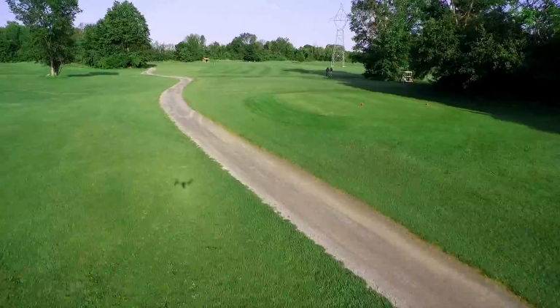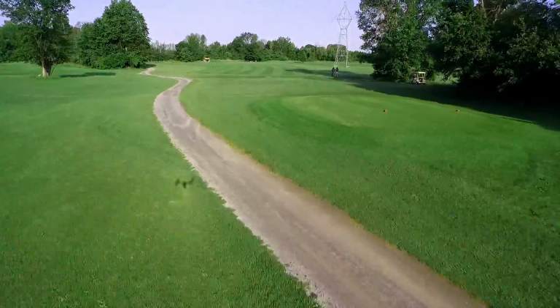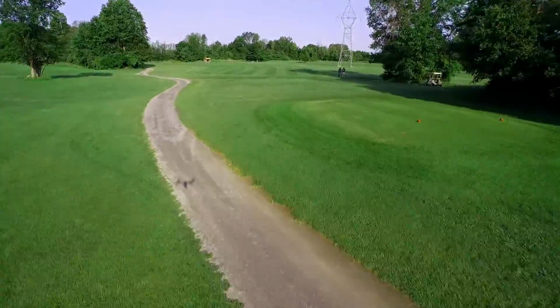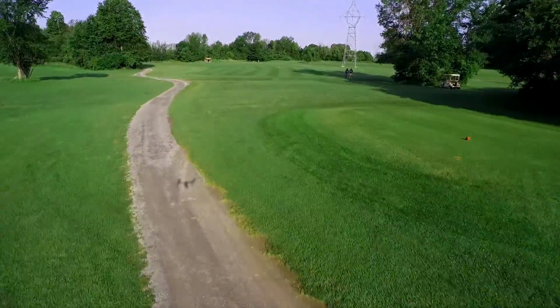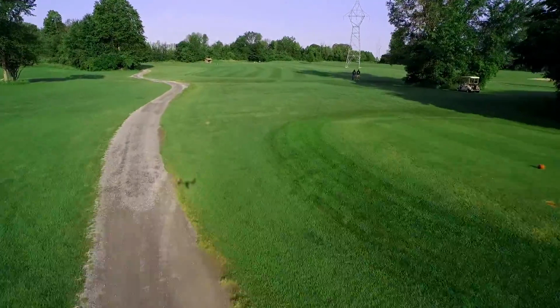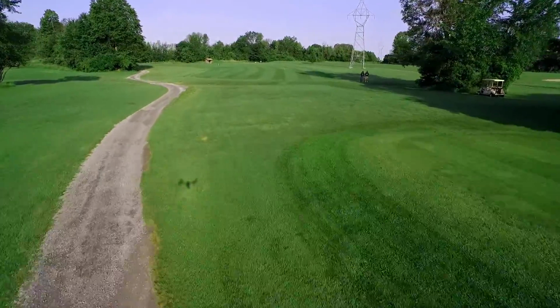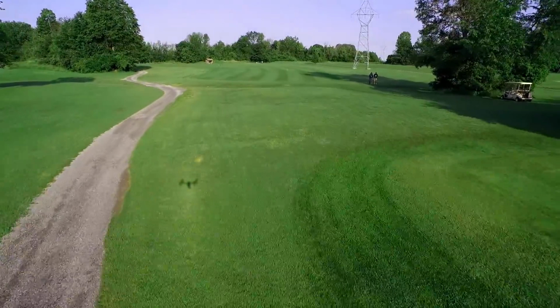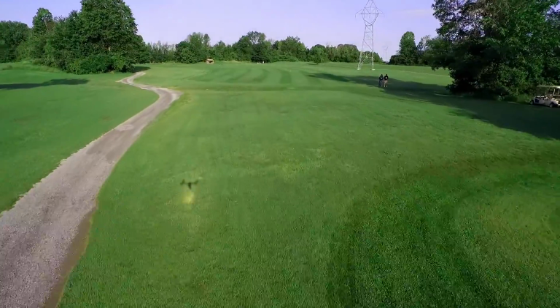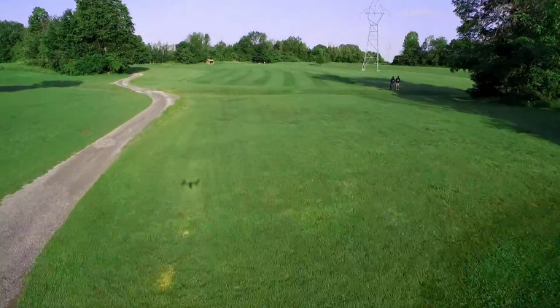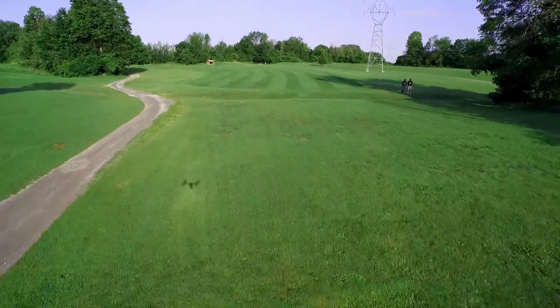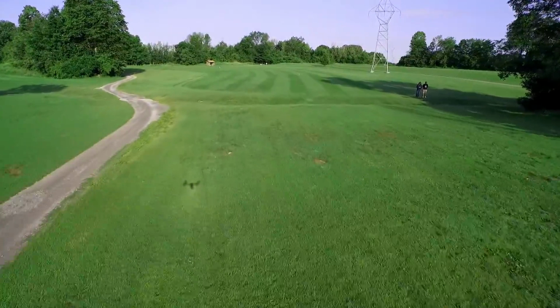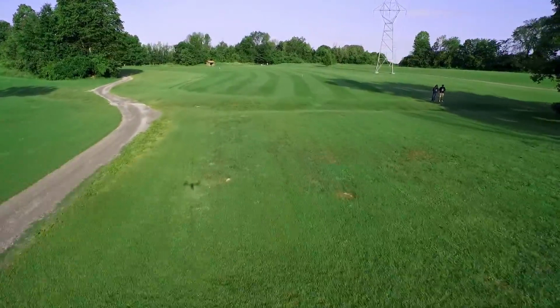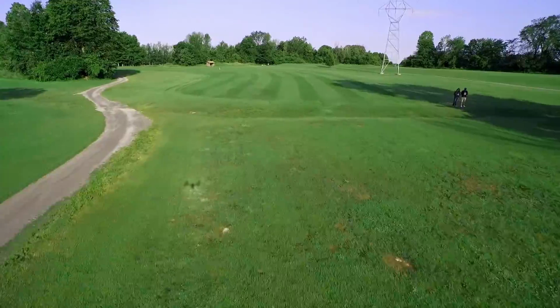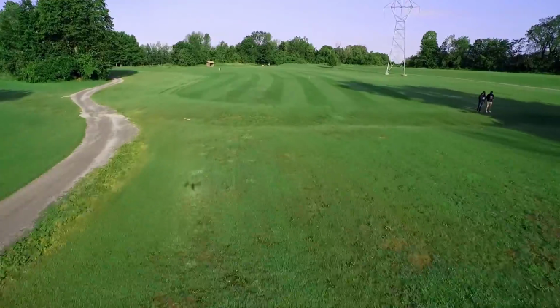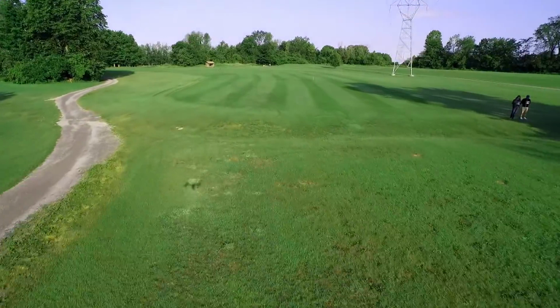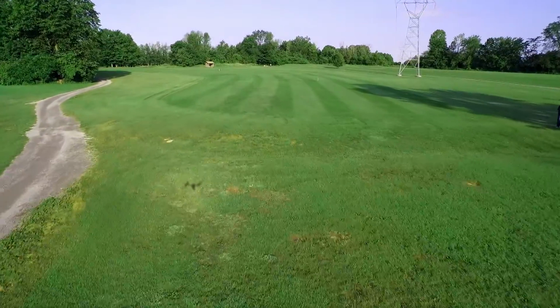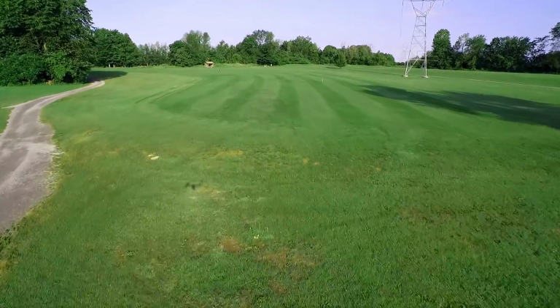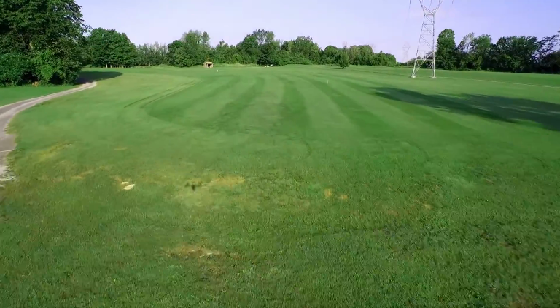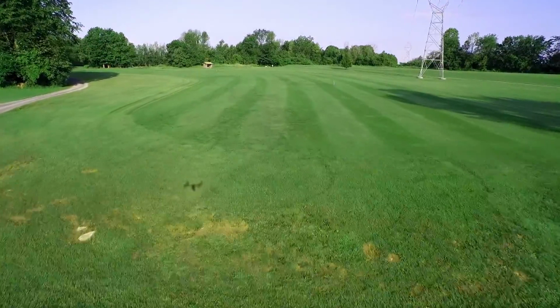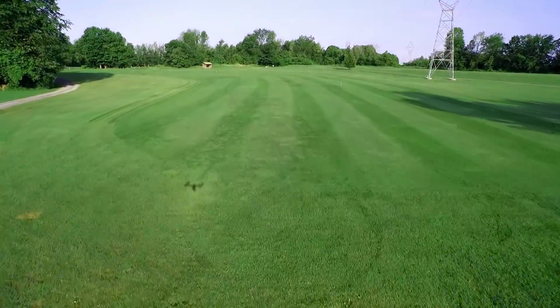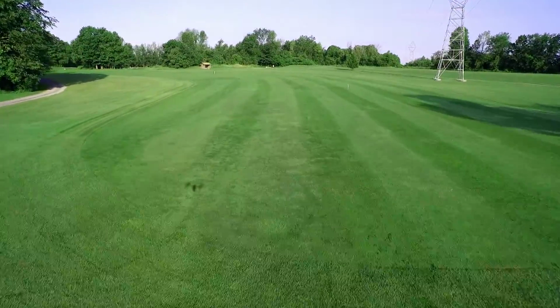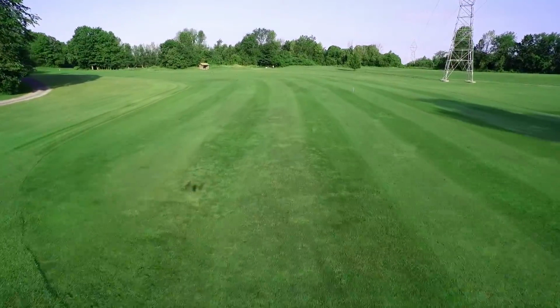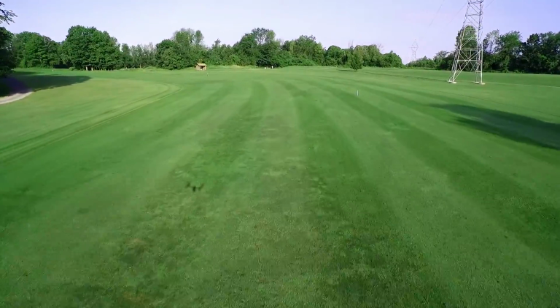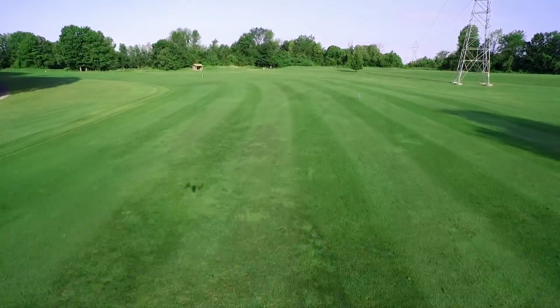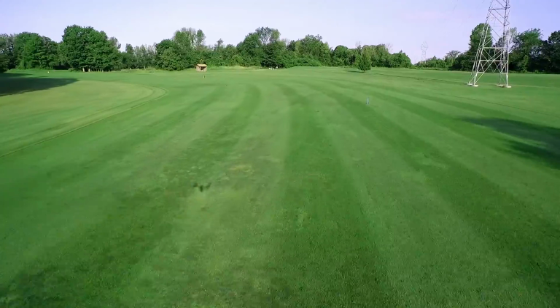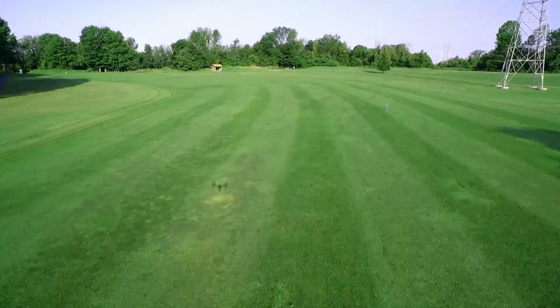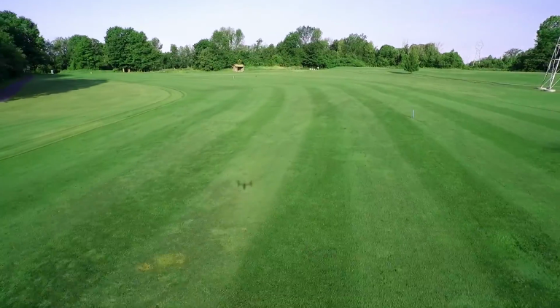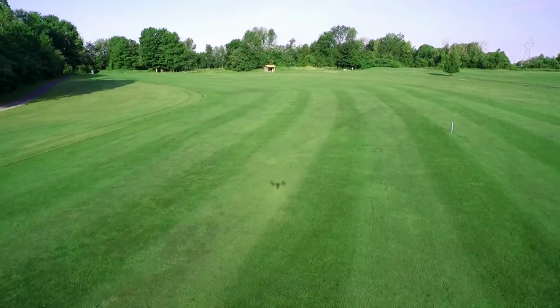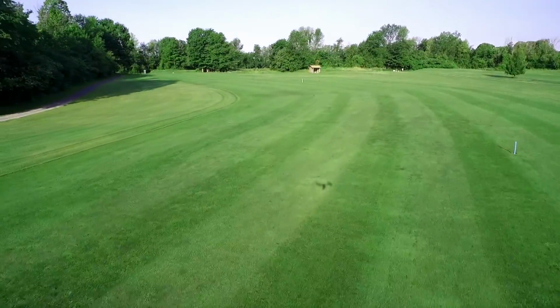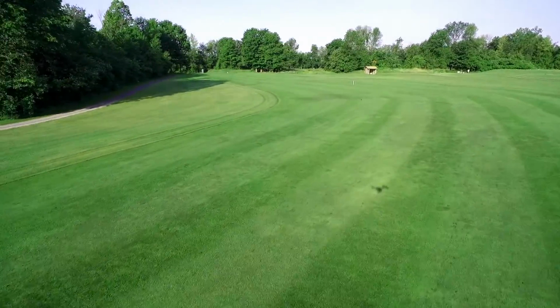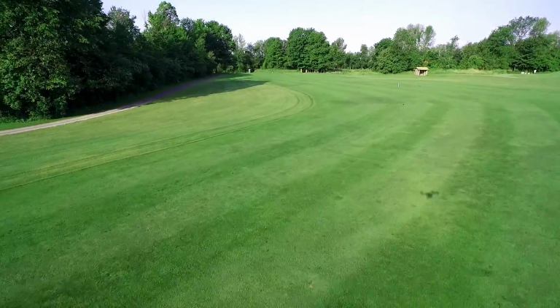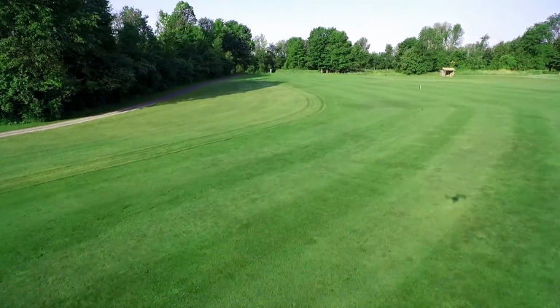Position A off the tee is a drive straight at the rain shelter. This will leave you with under 150 yards to the green. If you're not long enough to get there, aim at the far right side of the fairway in between the 200 and 150 yard marker.